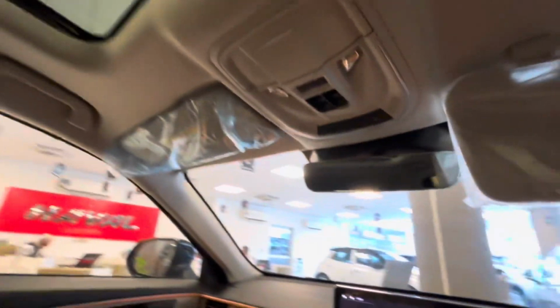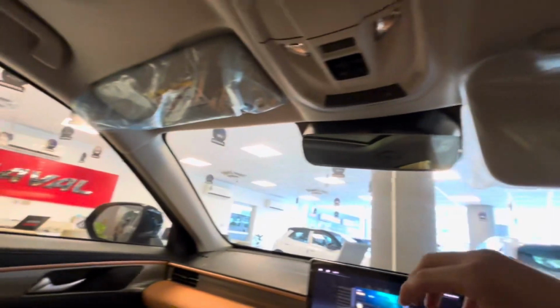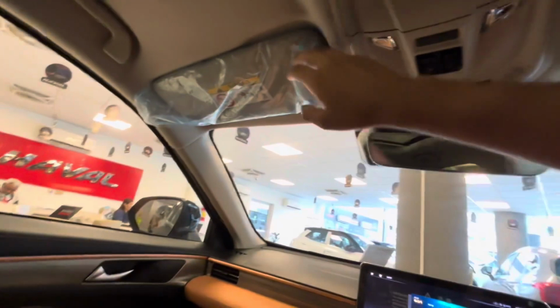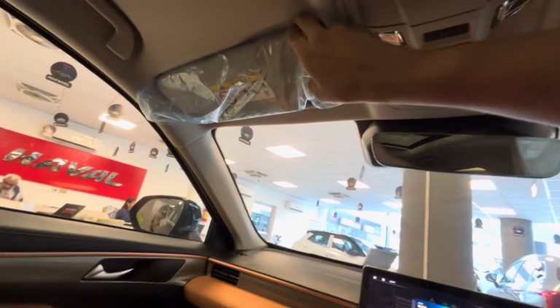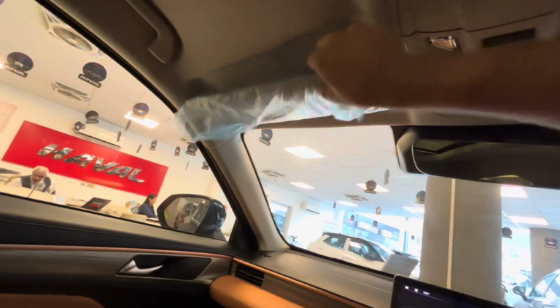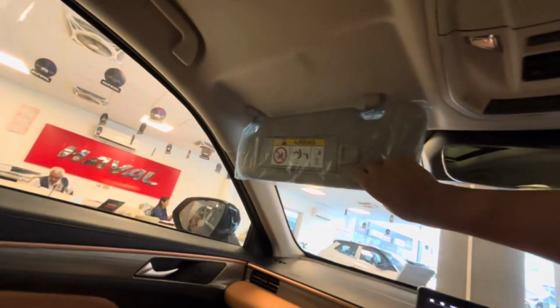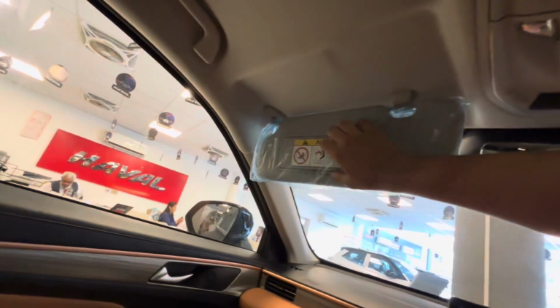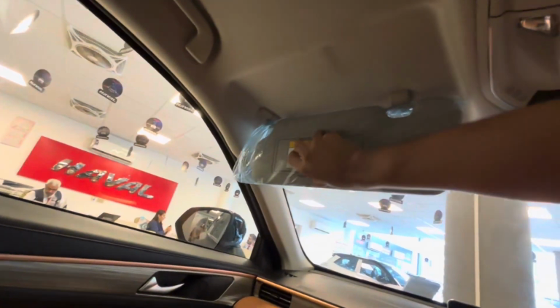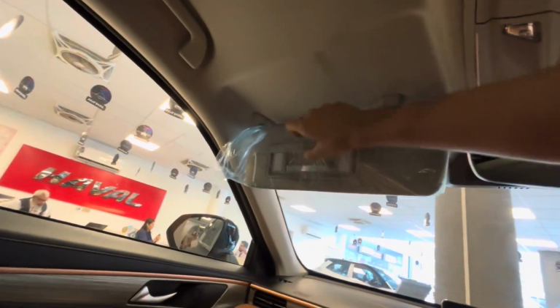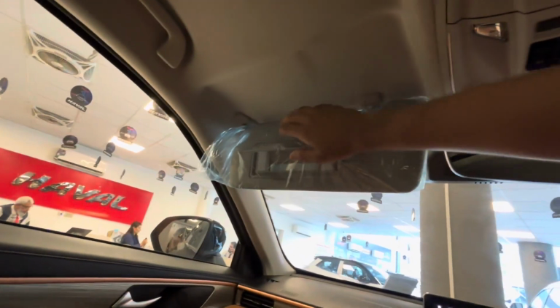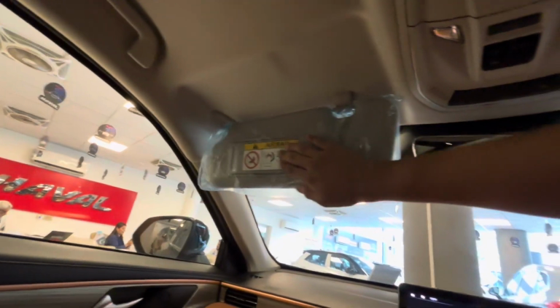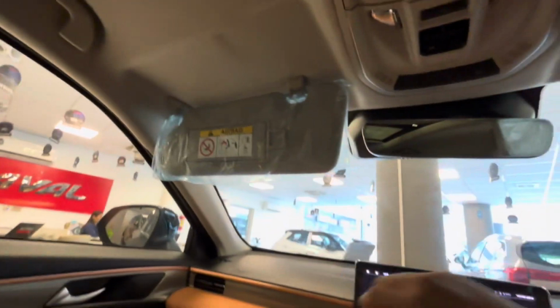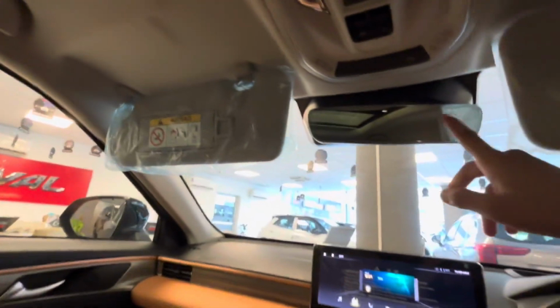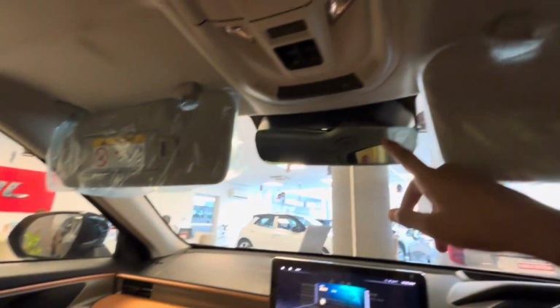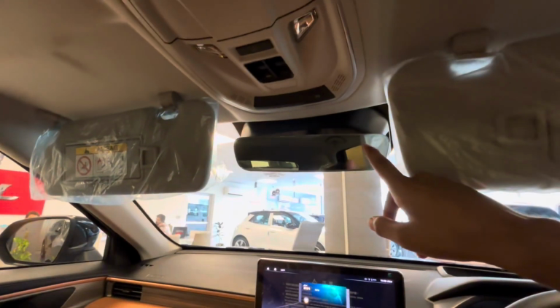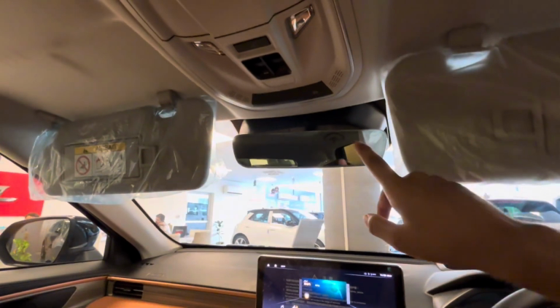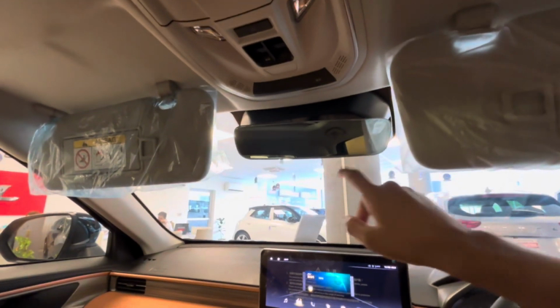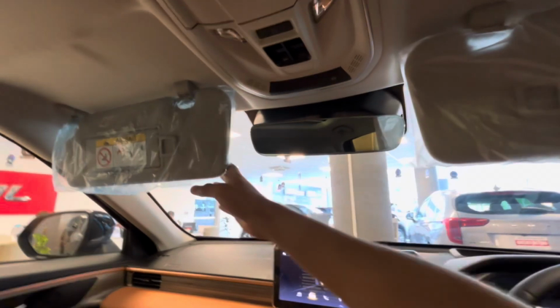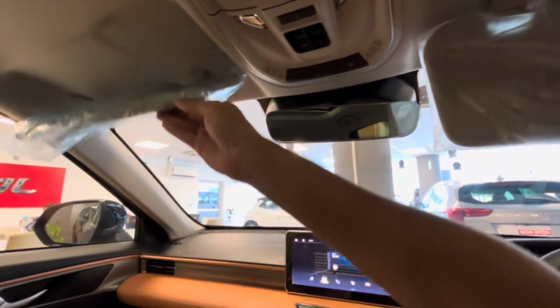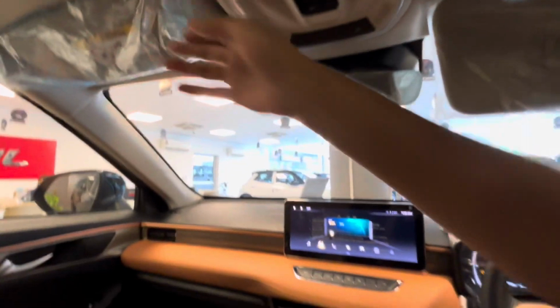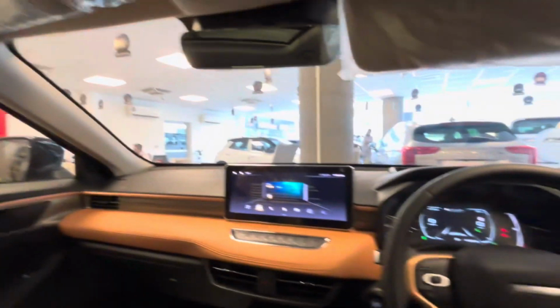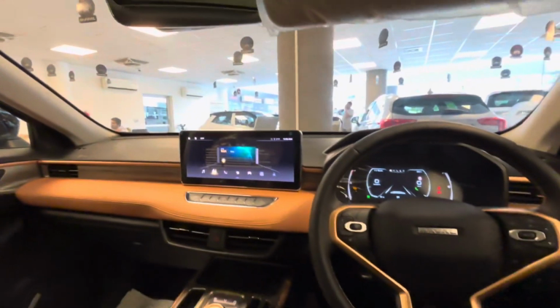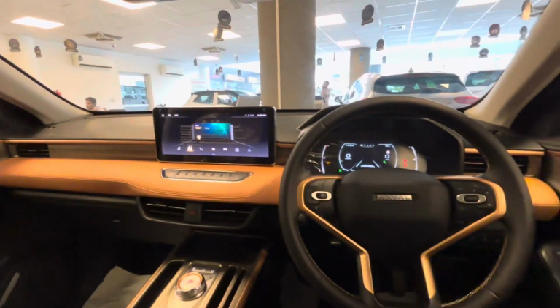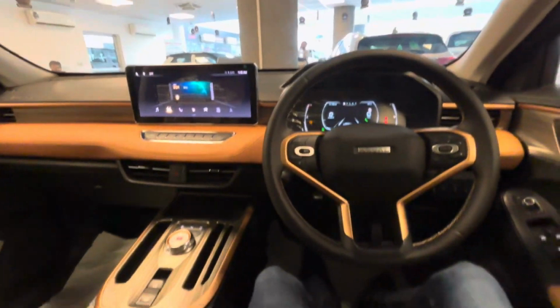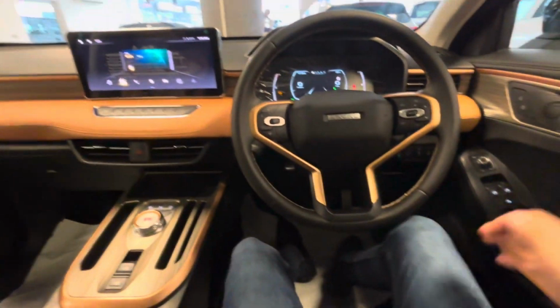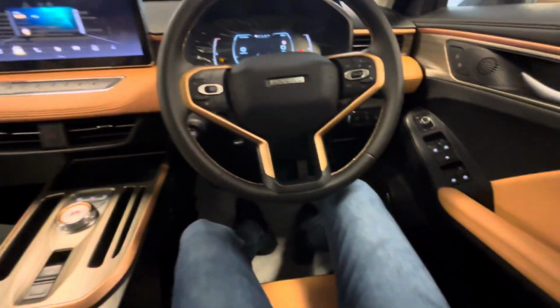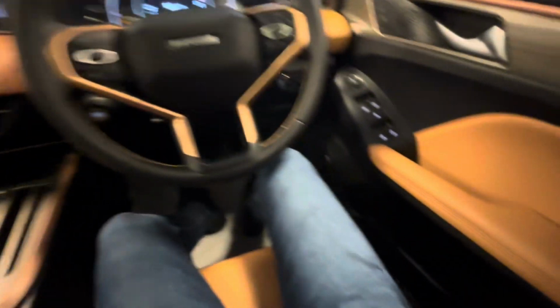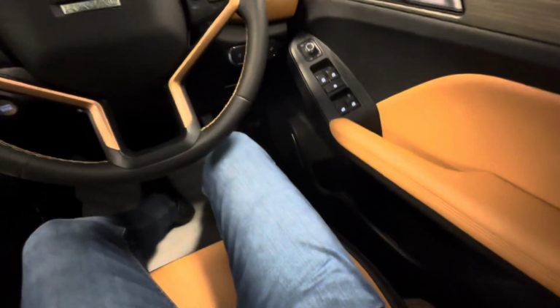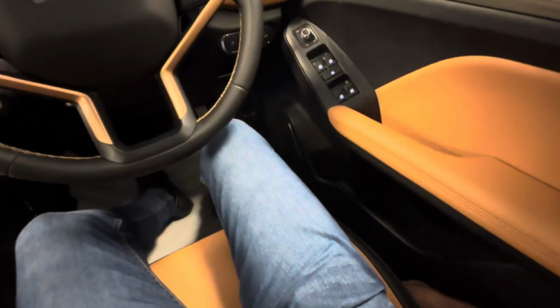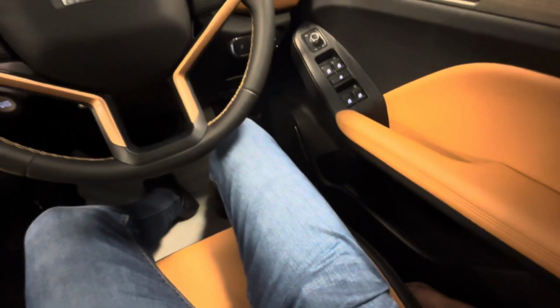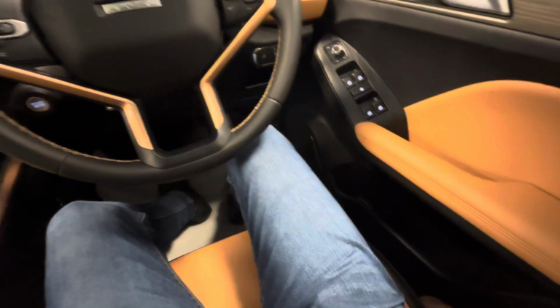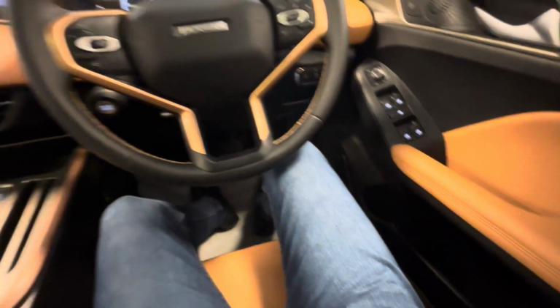On the back side, you have a vanity mirror and two lights. There is also an auto-dimming rearview mirror. The seats are comfortable and auto-adjustable.